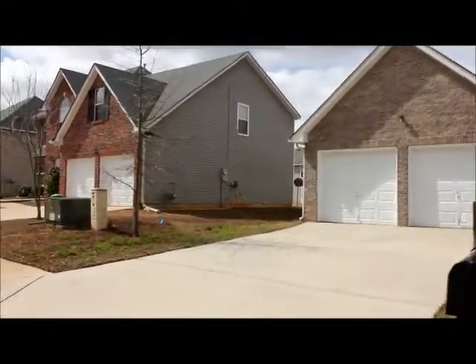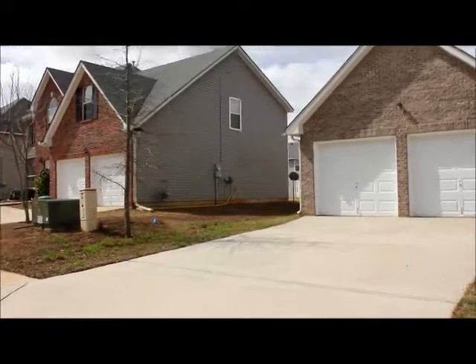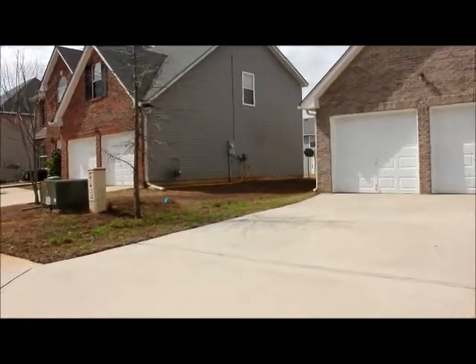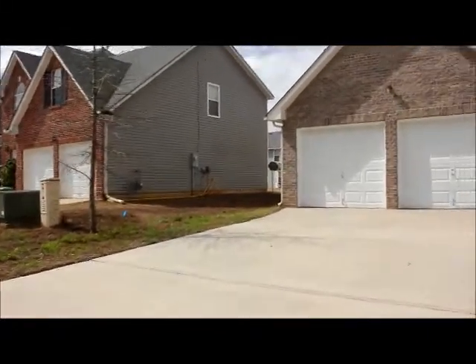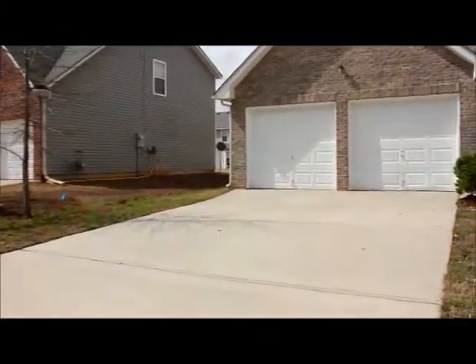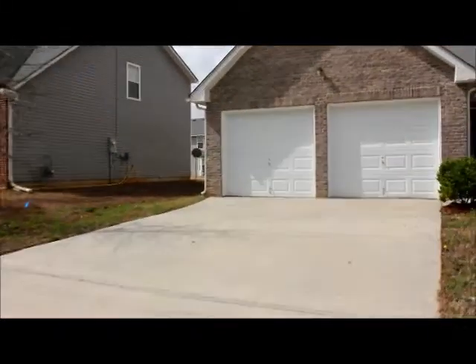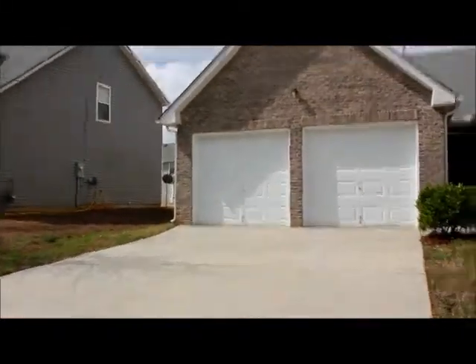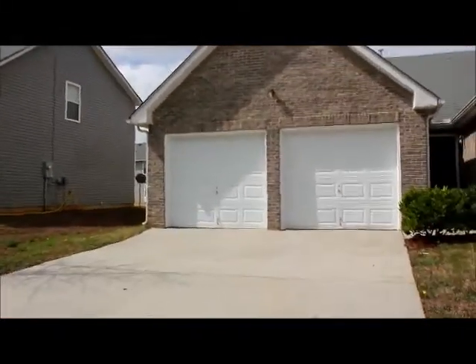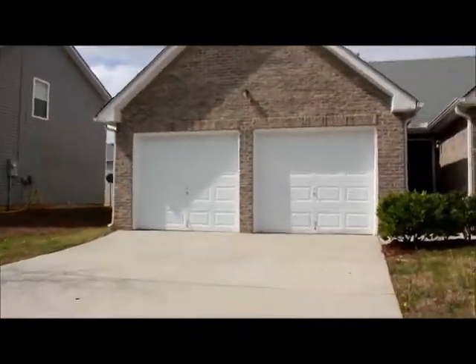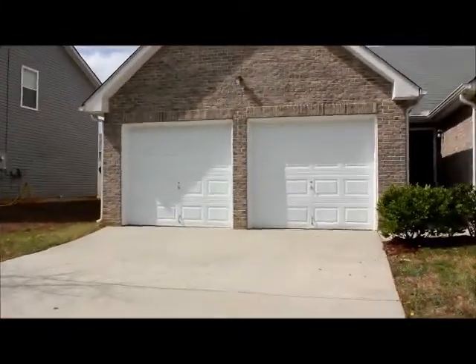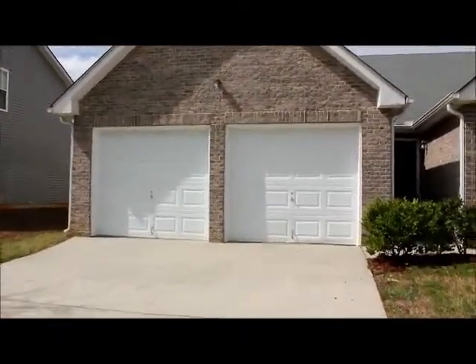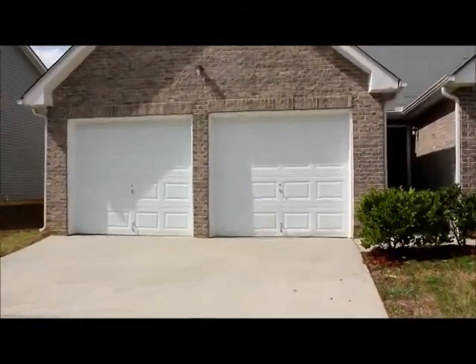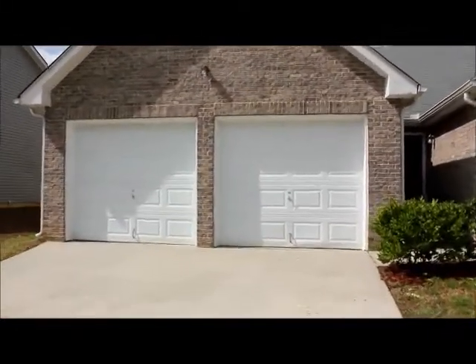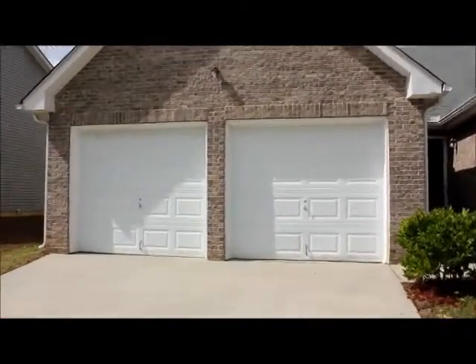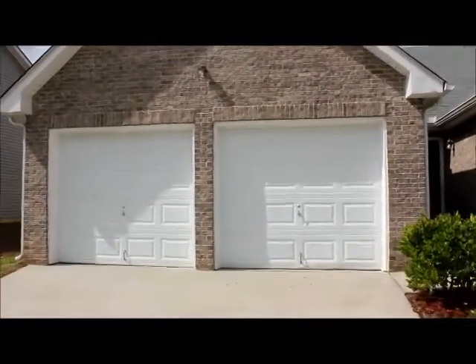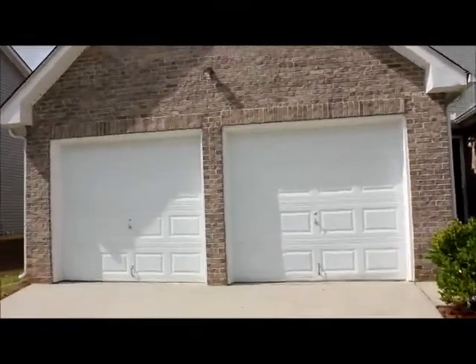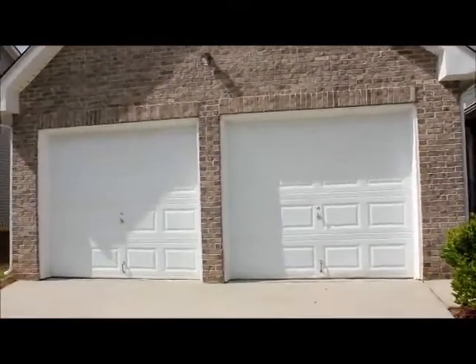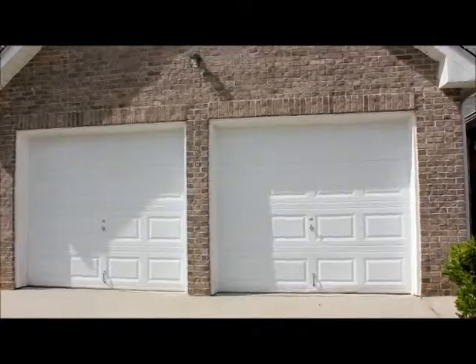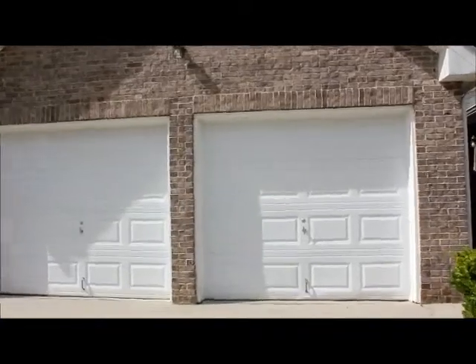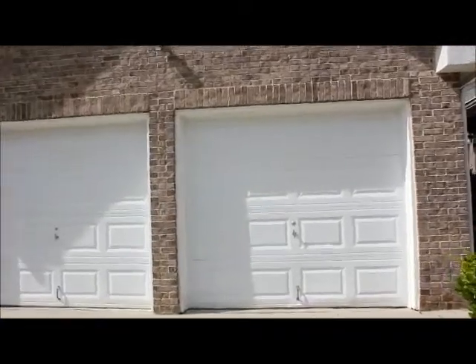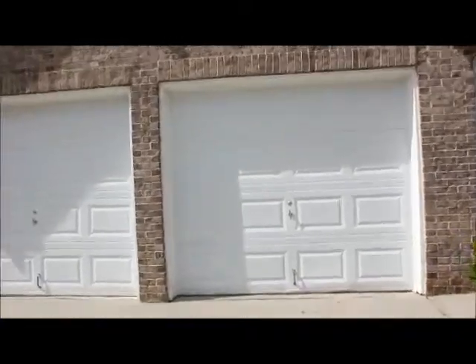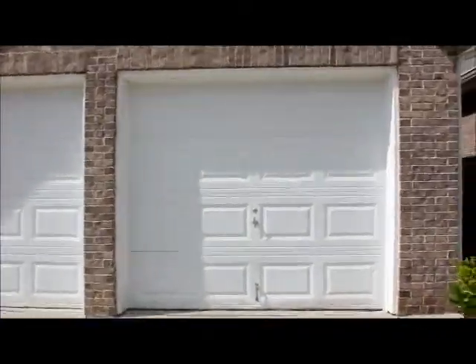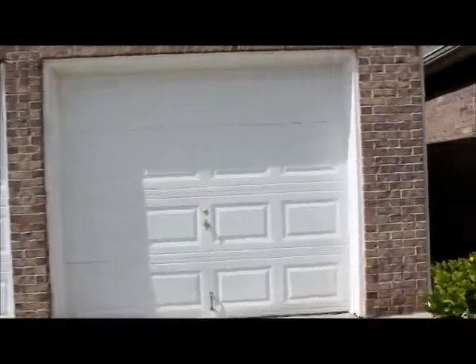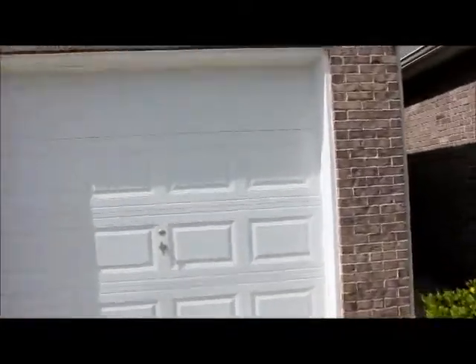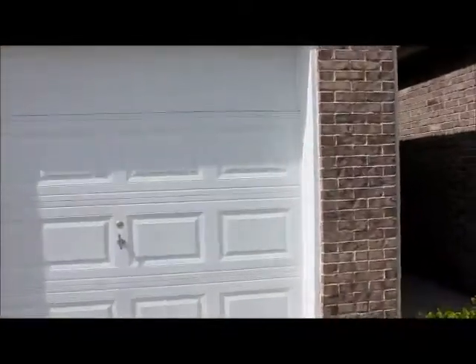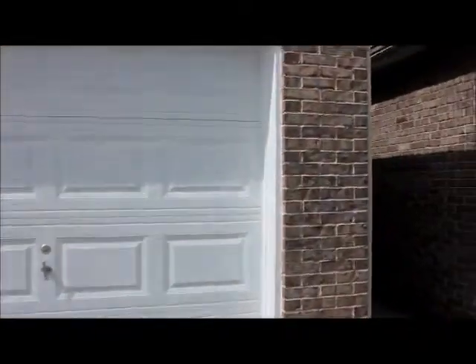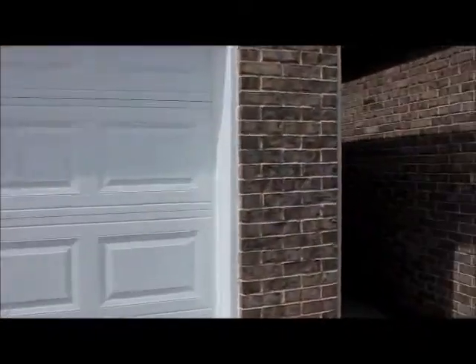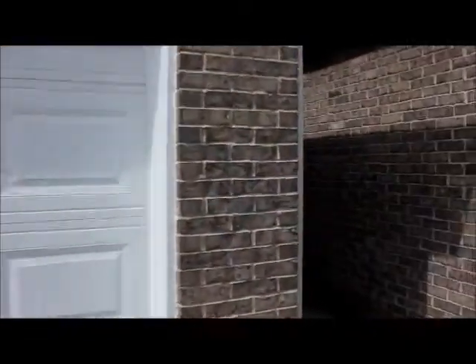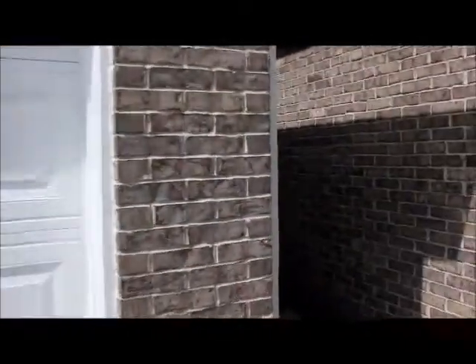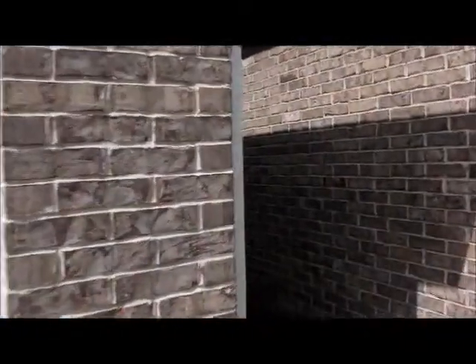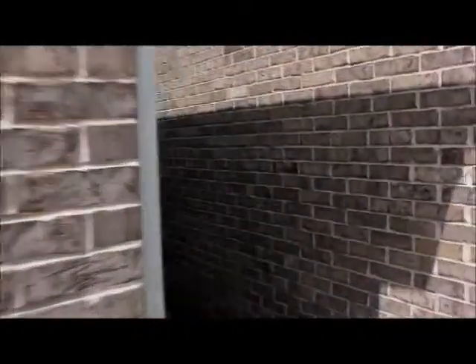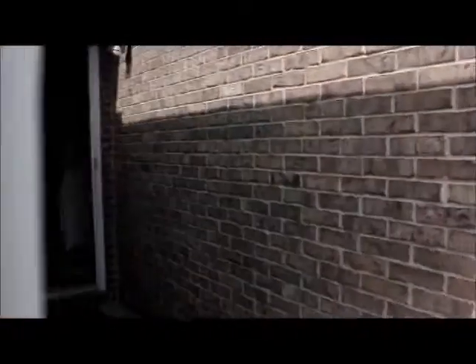They just finished up doing some work to this very nice home. You can see the brick front — it's a 3 bedroom, 2 bath, 2 car garage home.